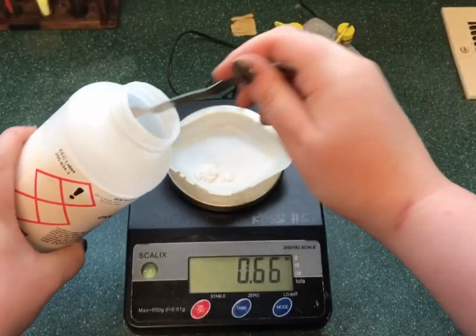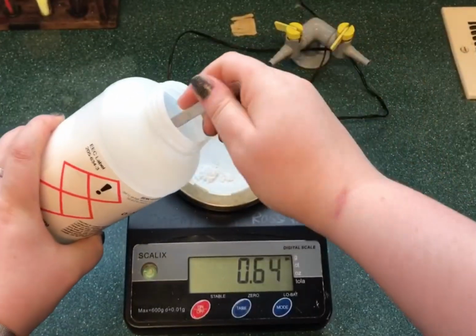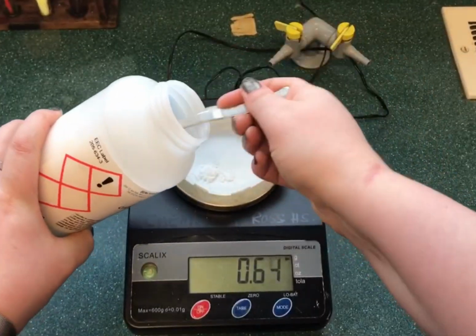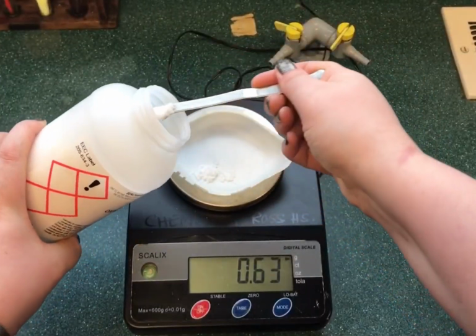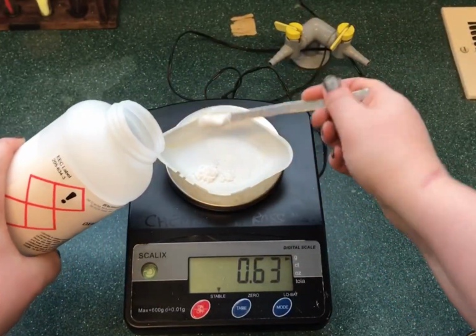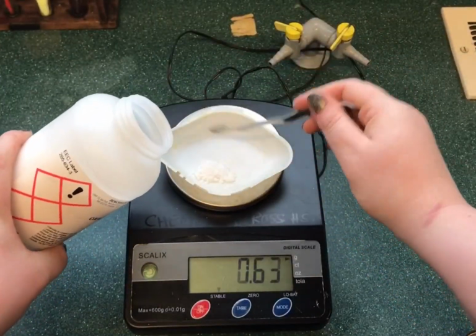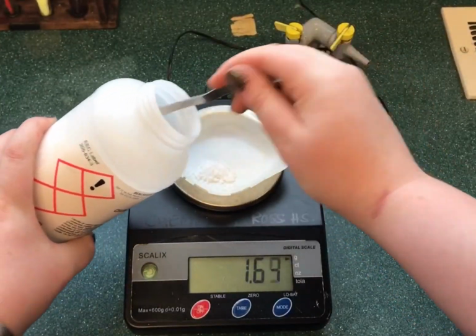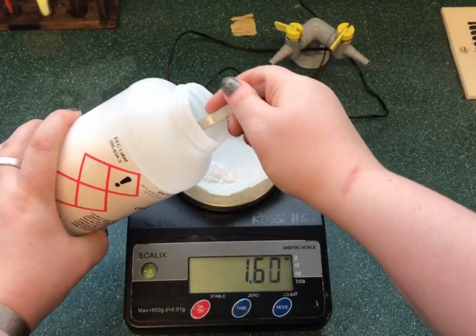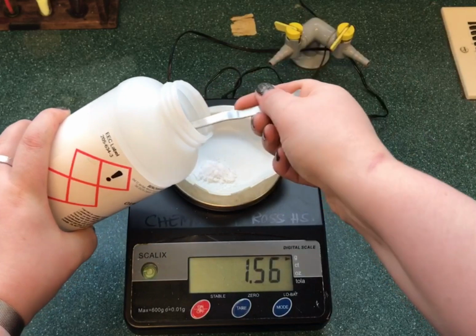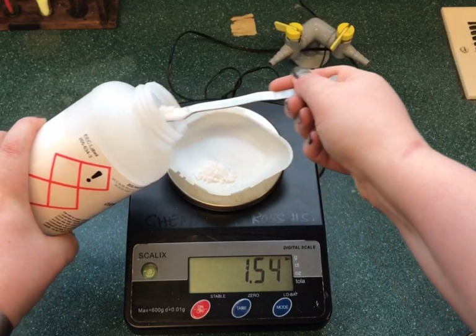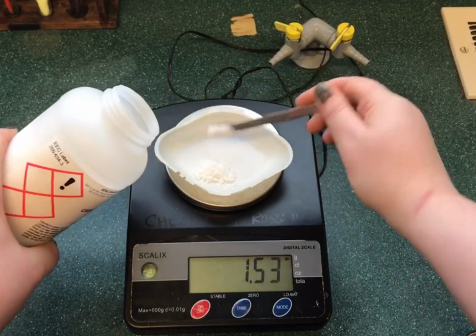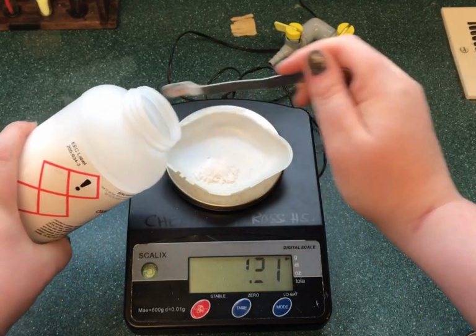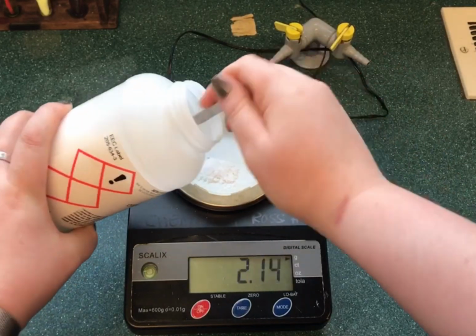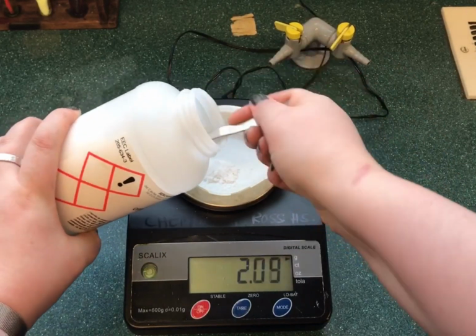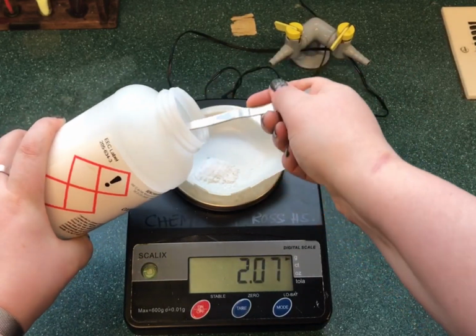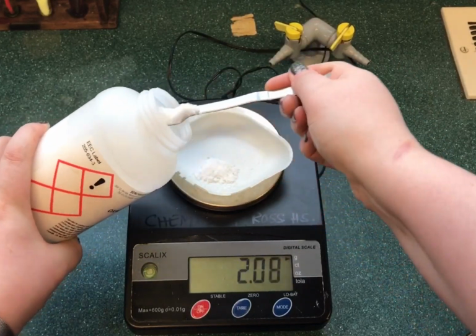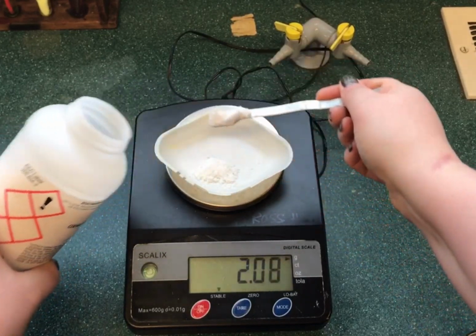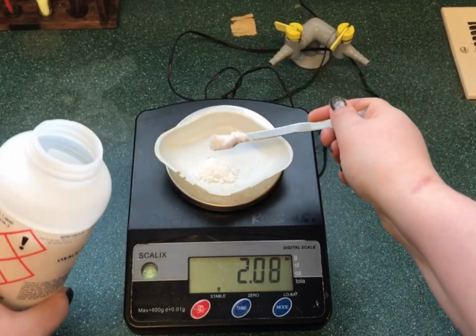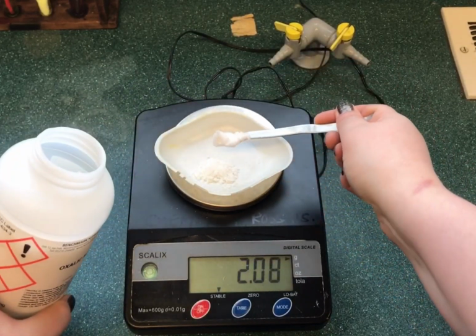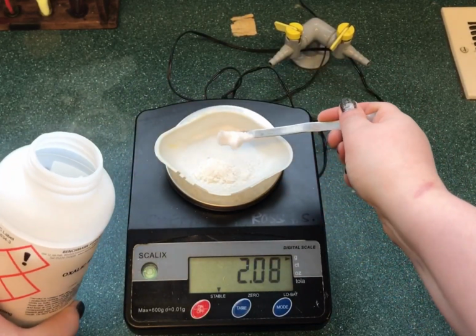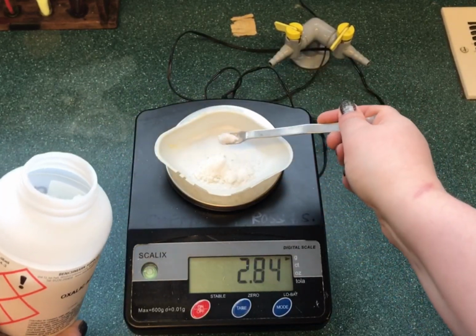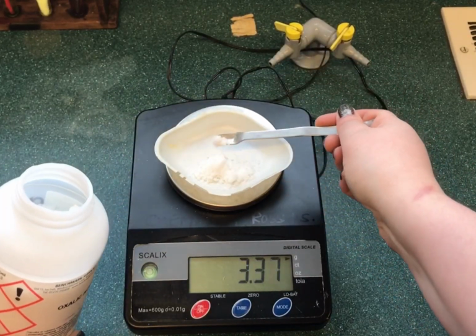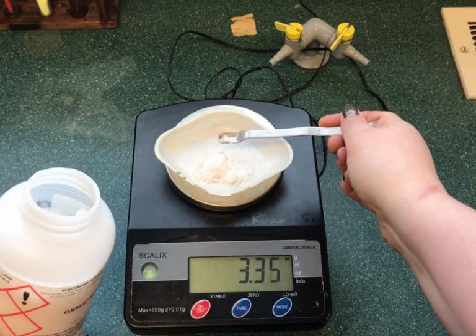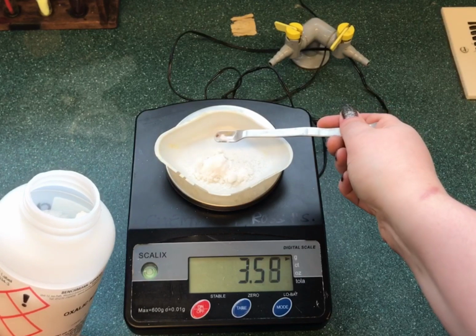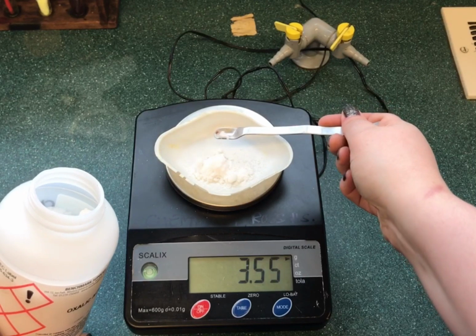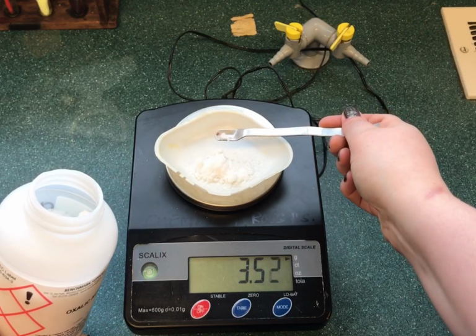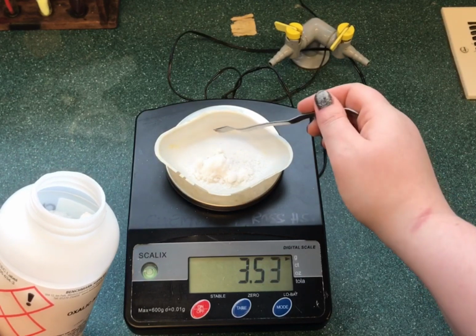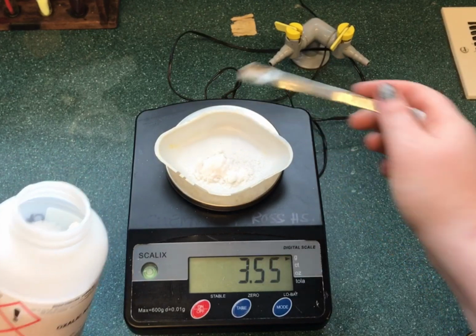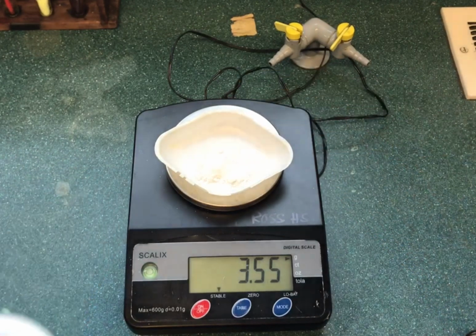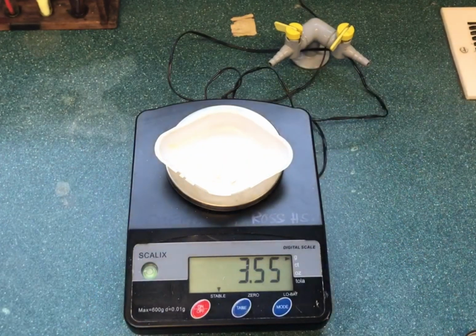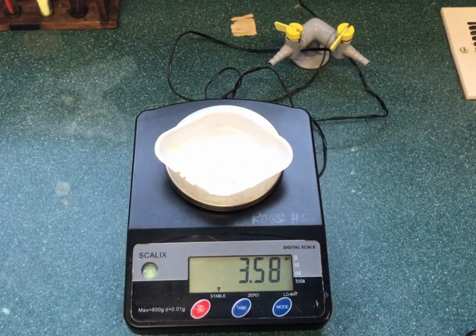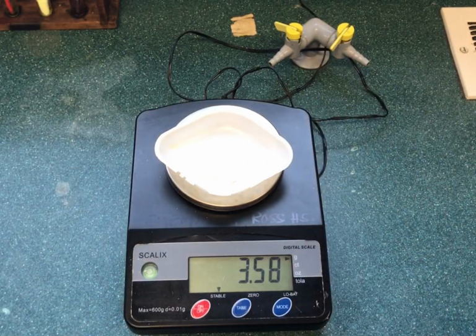You can then put into the weighing boat your solid that you're wanting to weigh out and you'll be able to see the mass that you're weighing. This is useful if you don't need to know the mass of the beaker or the weighing boat.